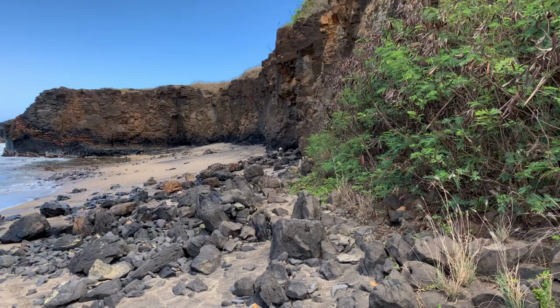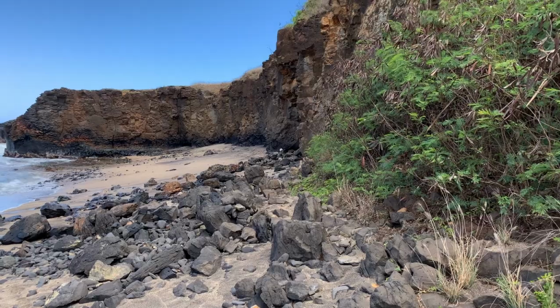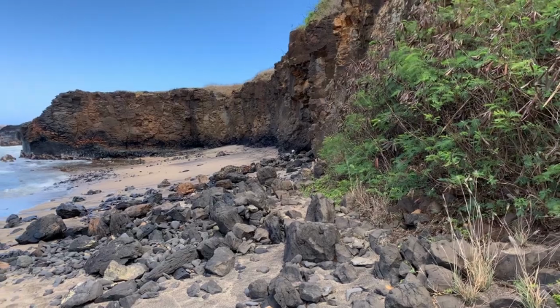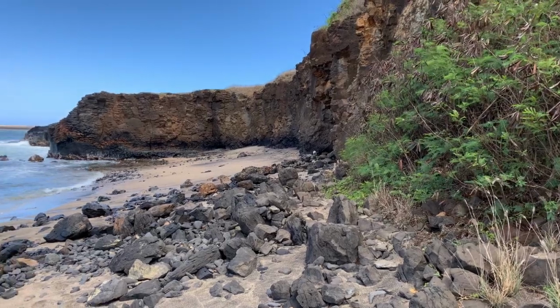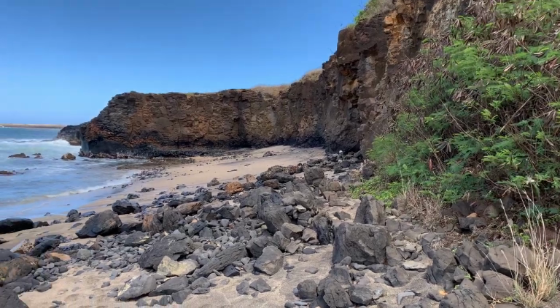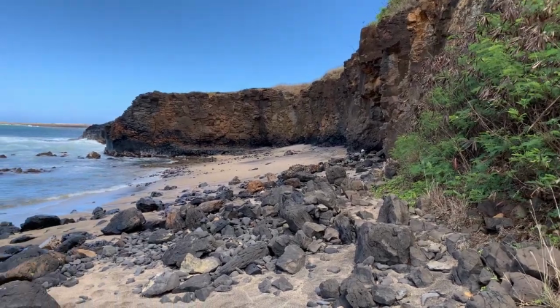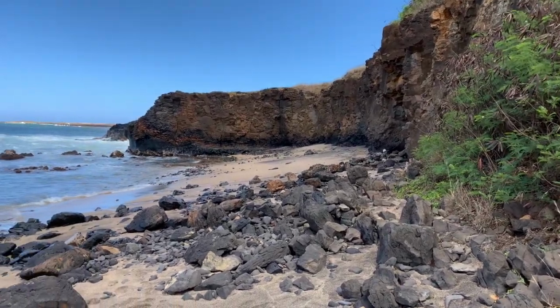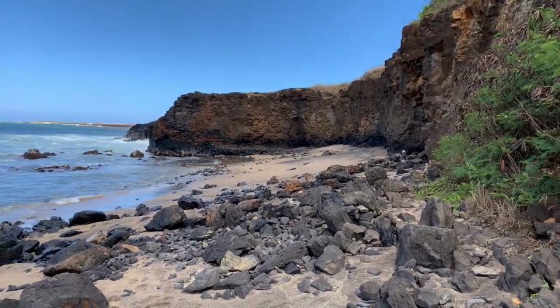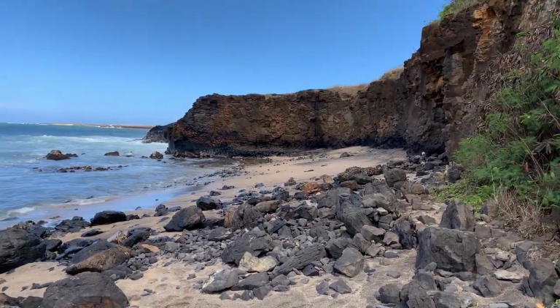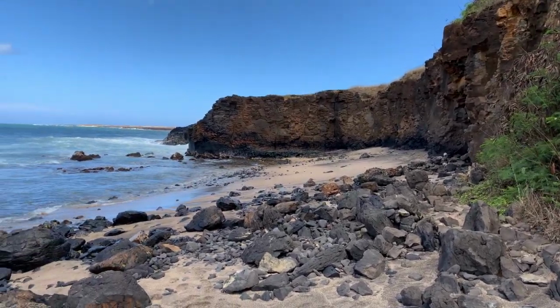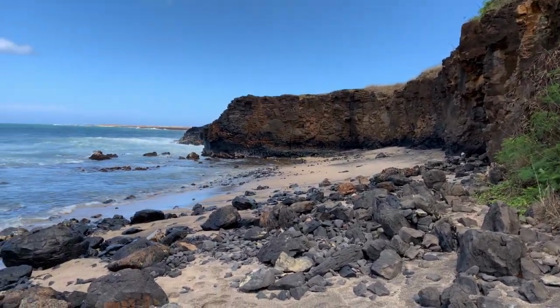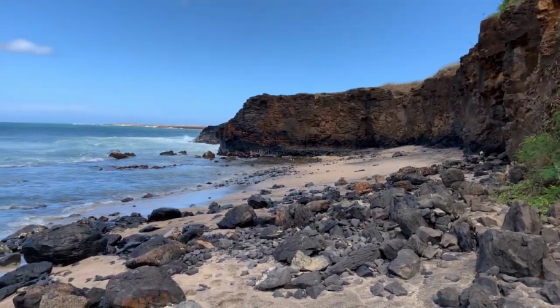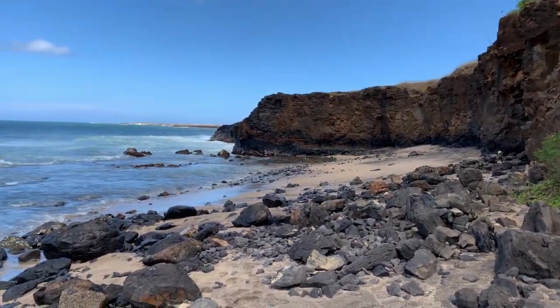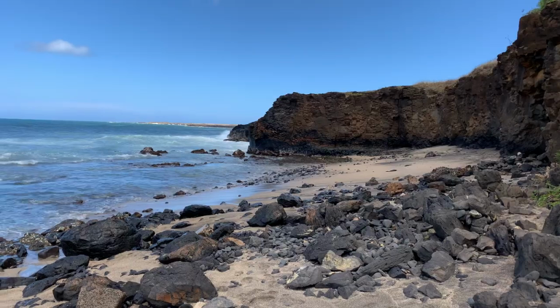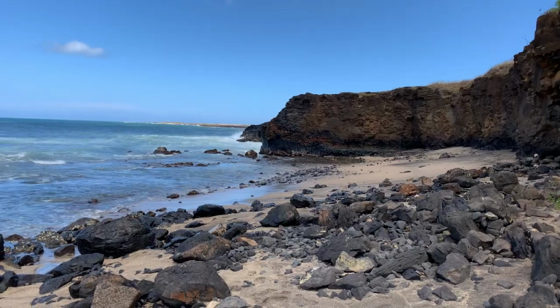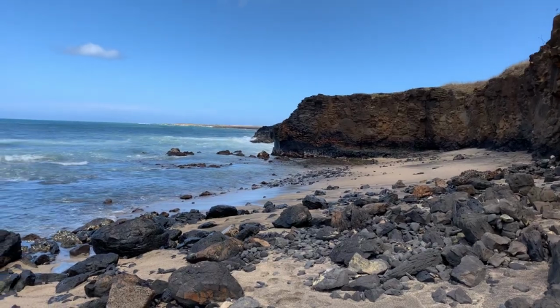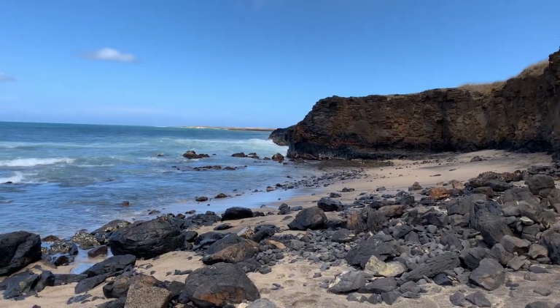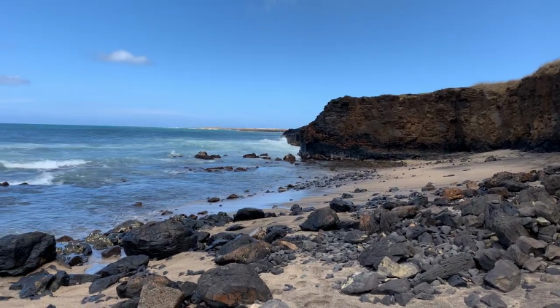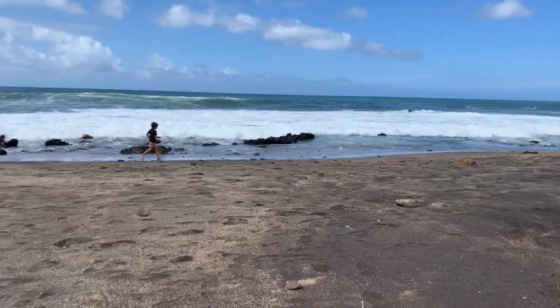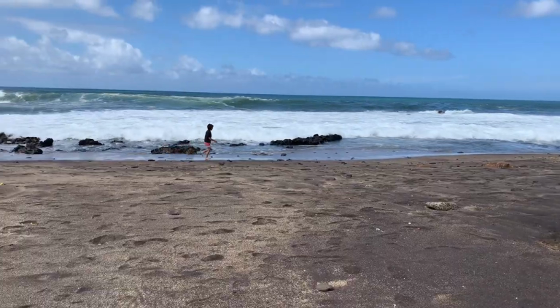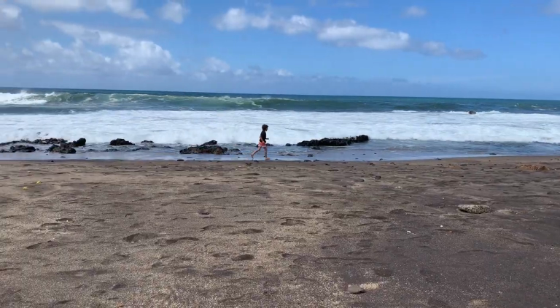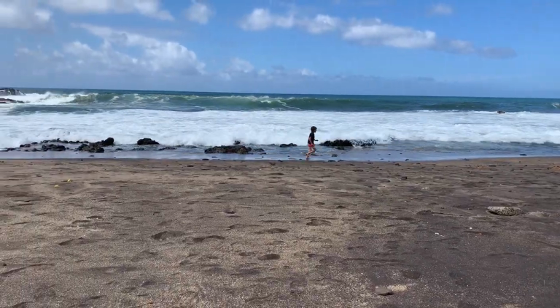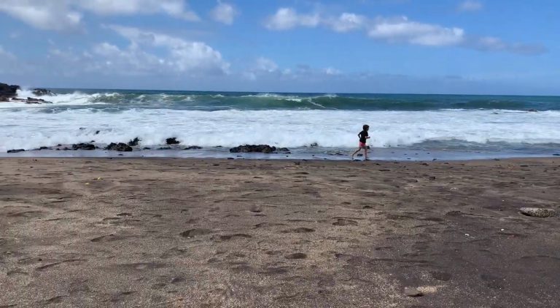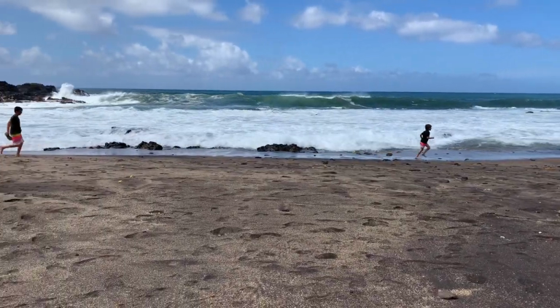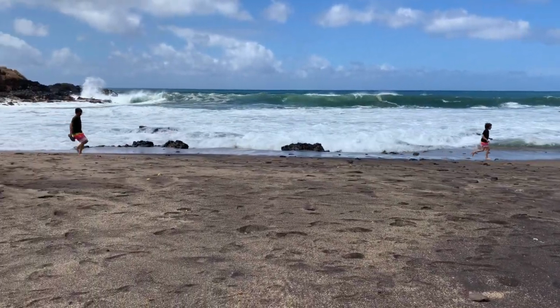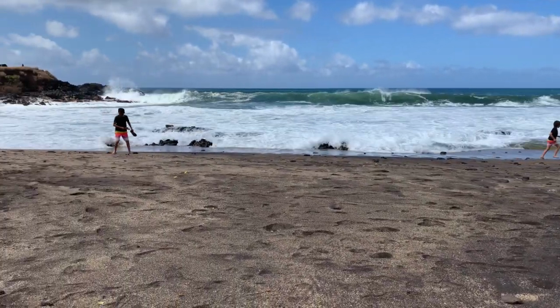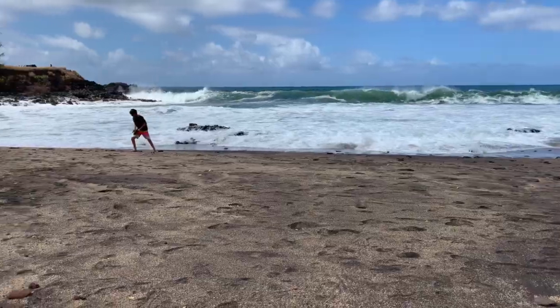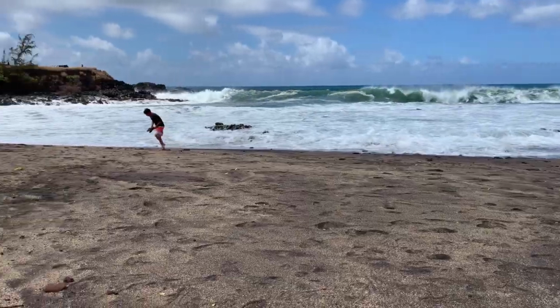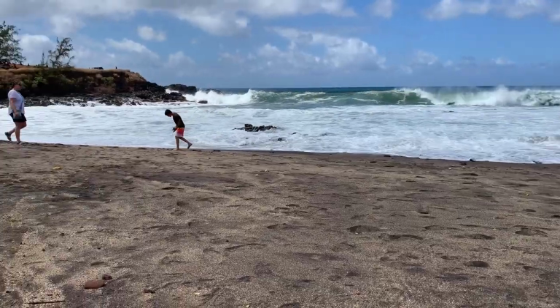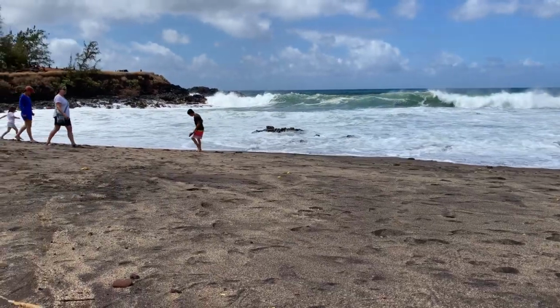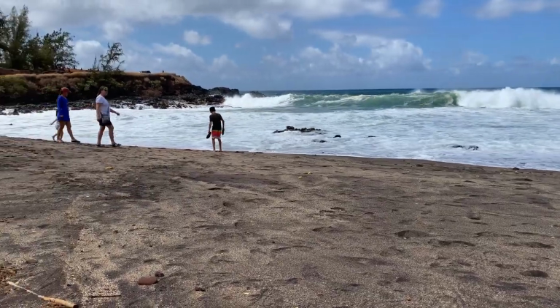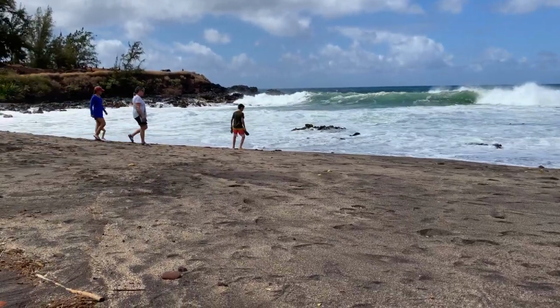Glass Beach is a special place hidden away on the southwest shore of Kauai. It's rarely good for swimming or snorkeling. There are no lifeguards, bathrooms, or other amenities. It's not even really suitable for laying out to work on your tan. So what makes it special?